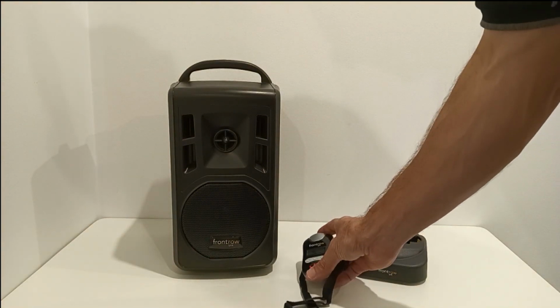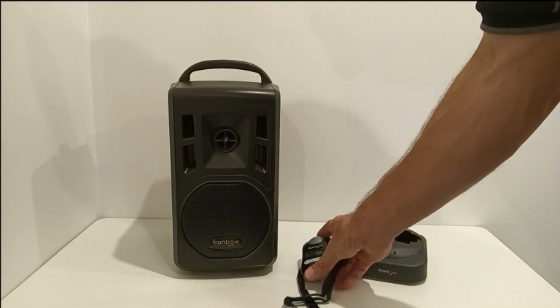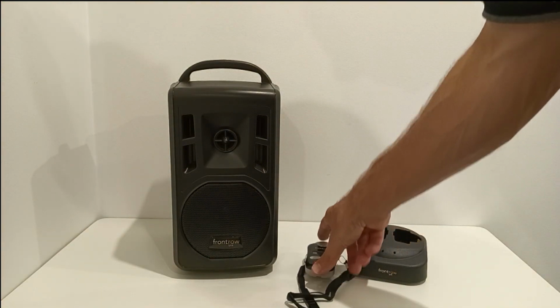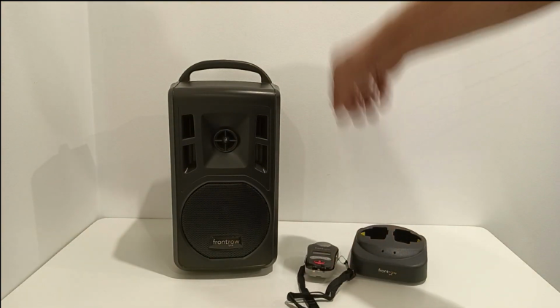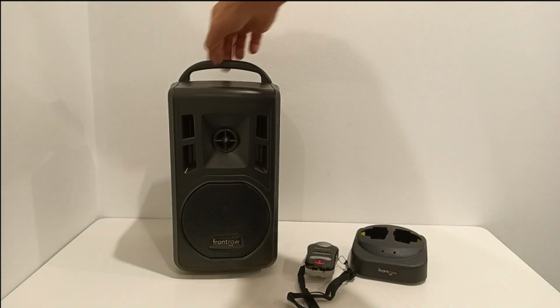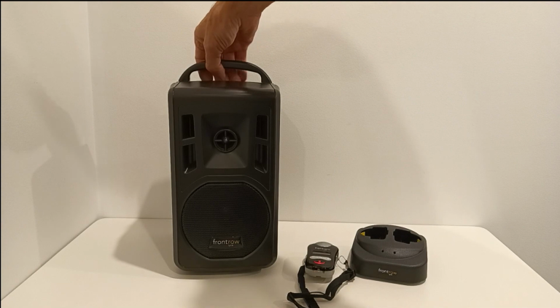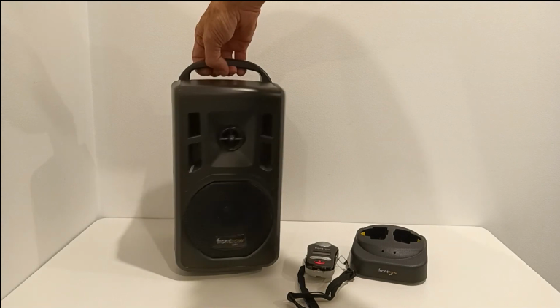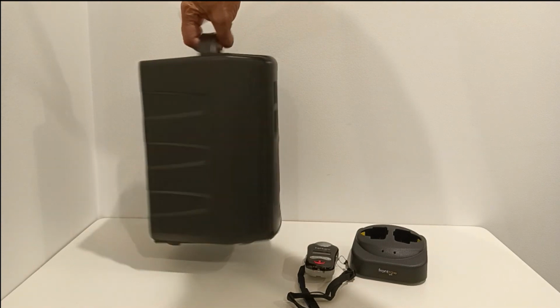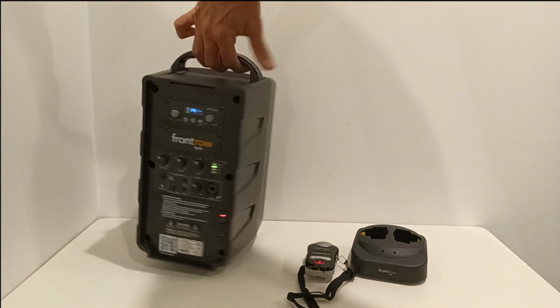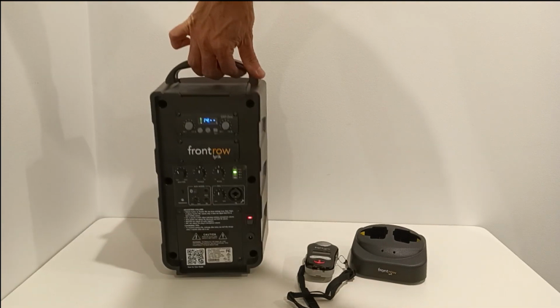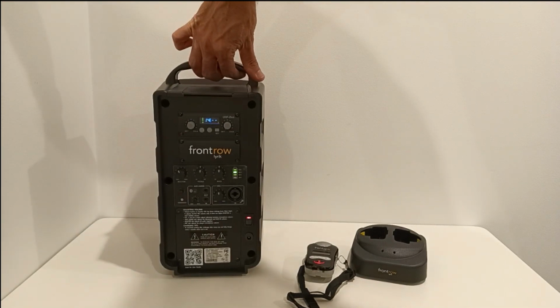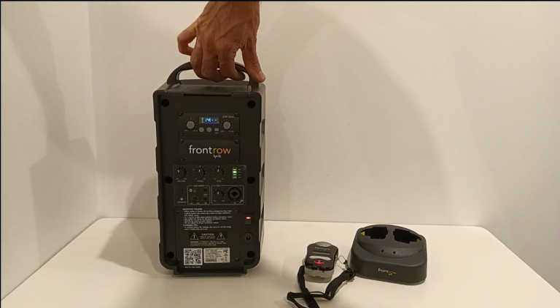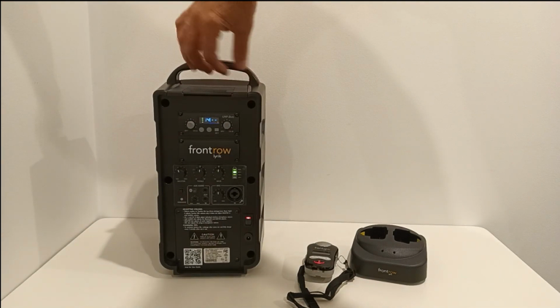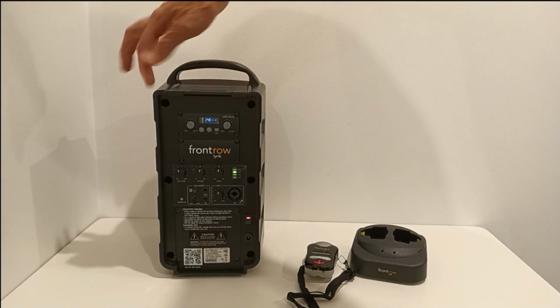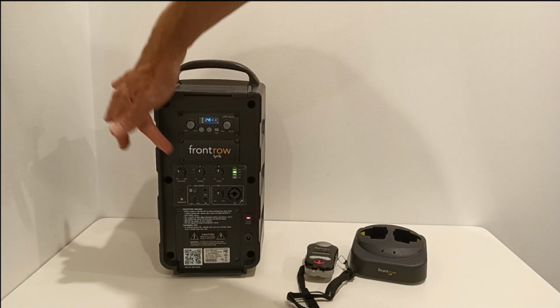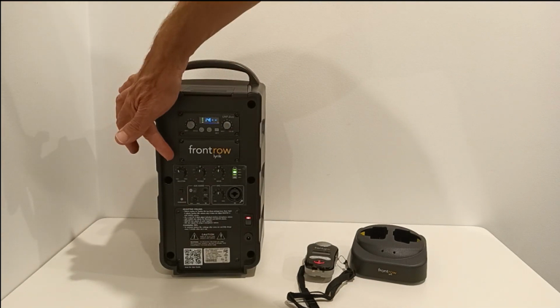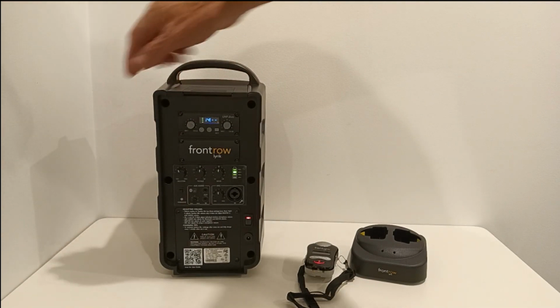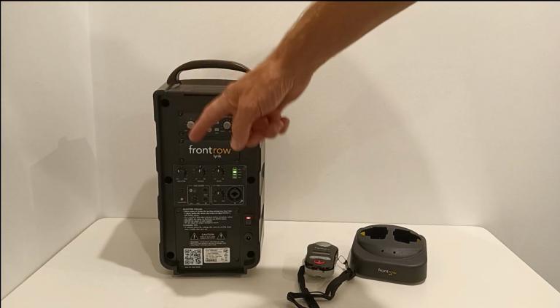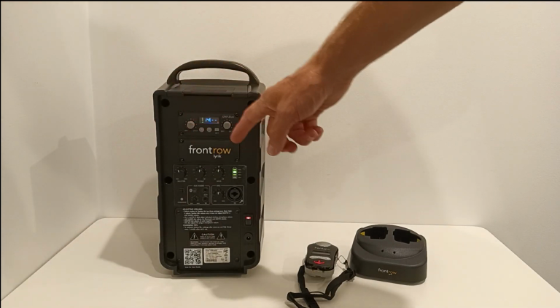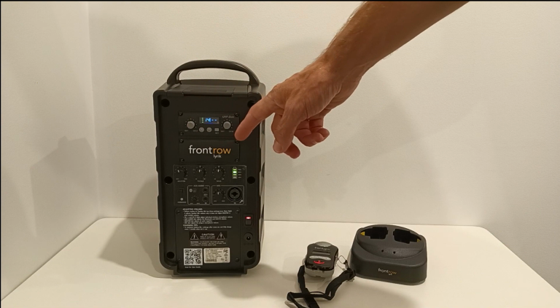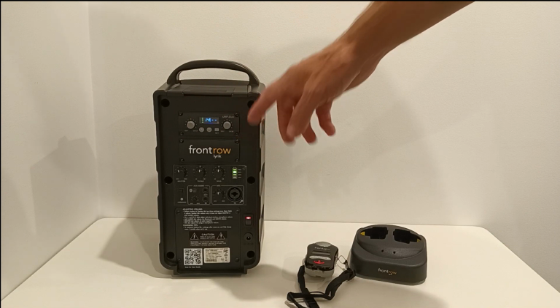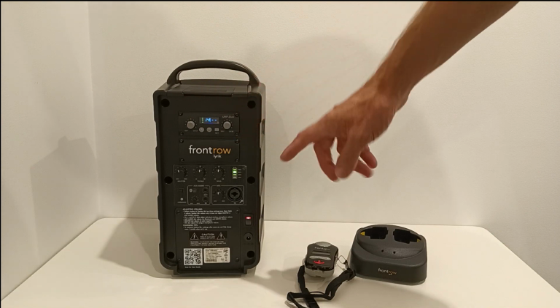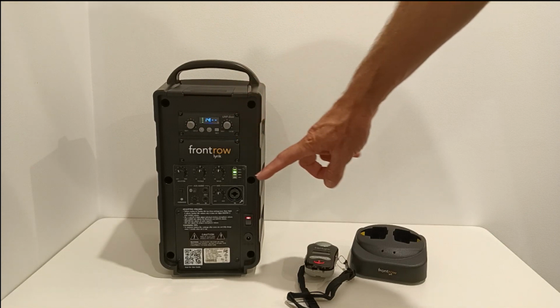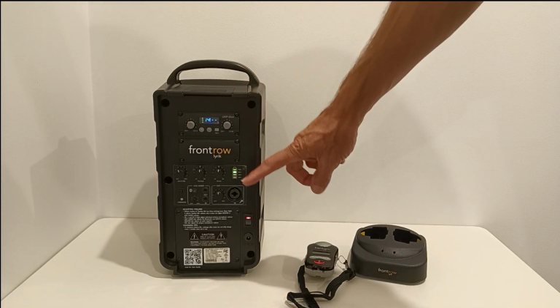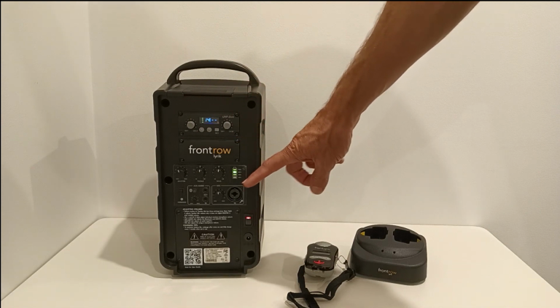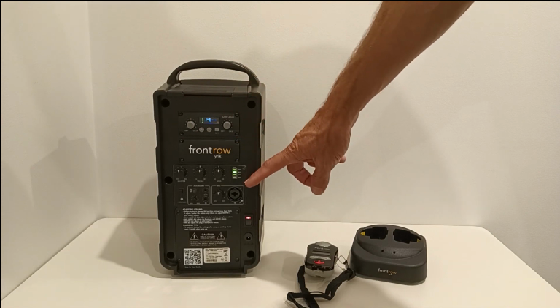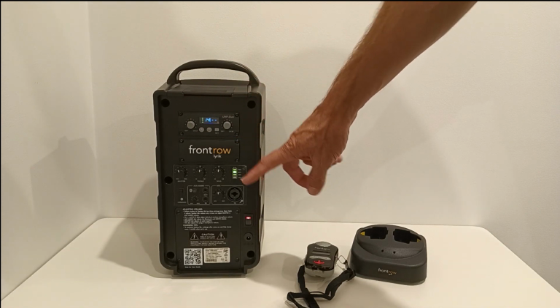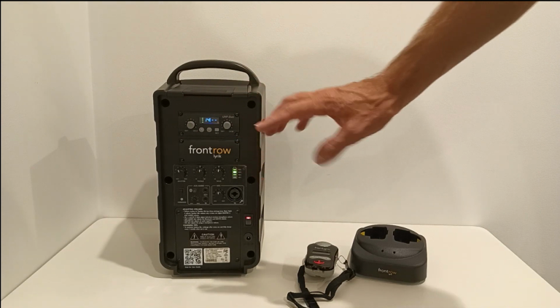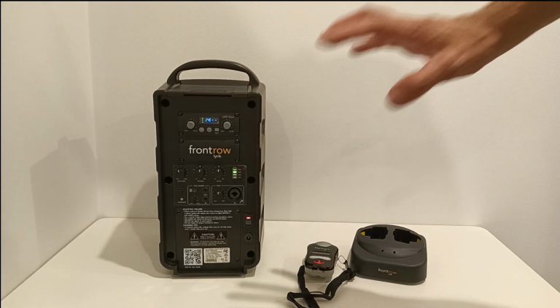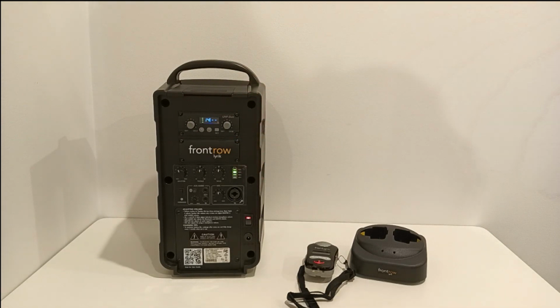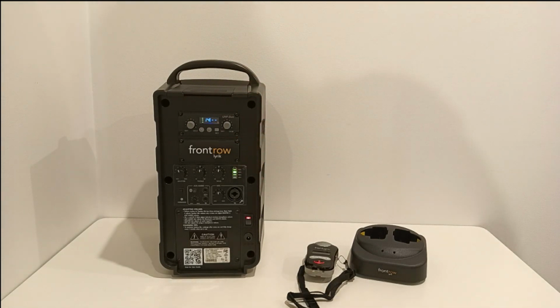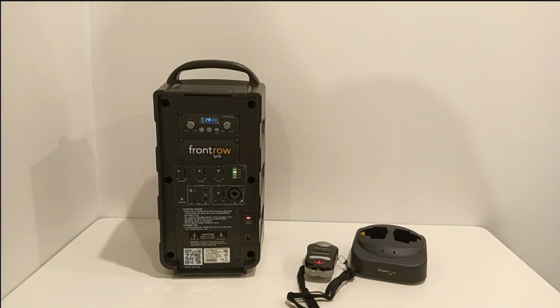Now, on the rear of the unit, you'll notice that it also has a master volume, a treble and a bass. That's because it has additional inputs, so you can connect it to a screen or a laptop.